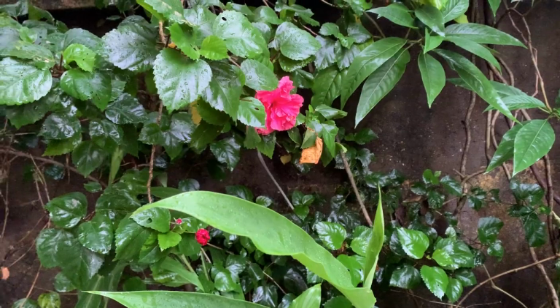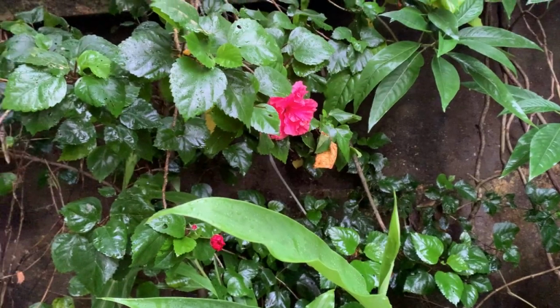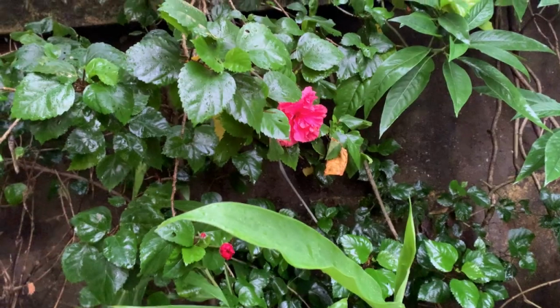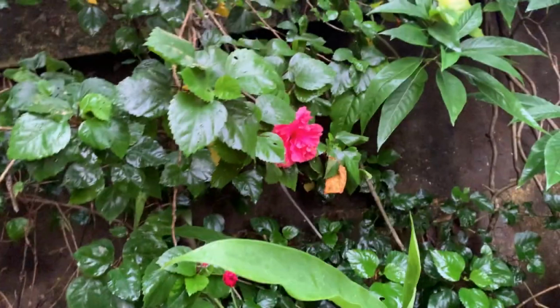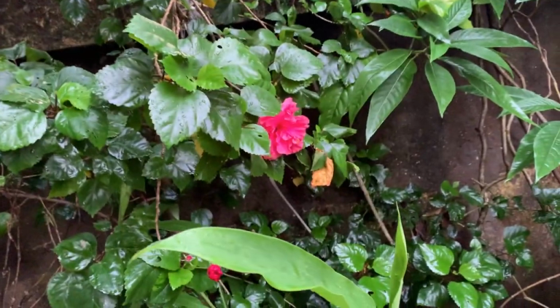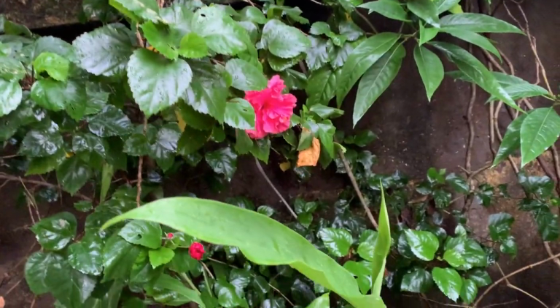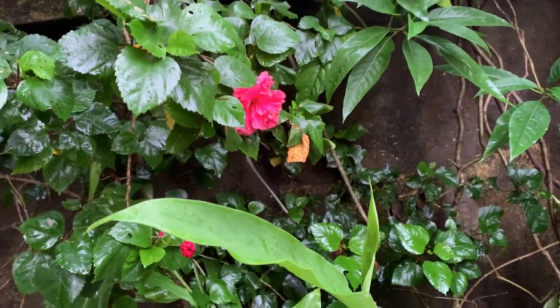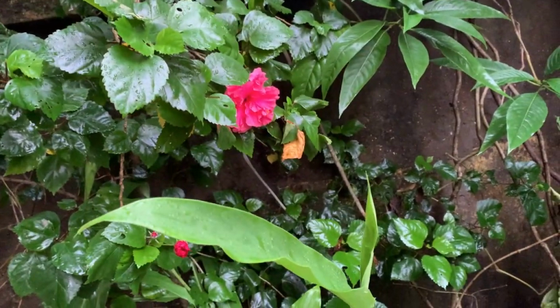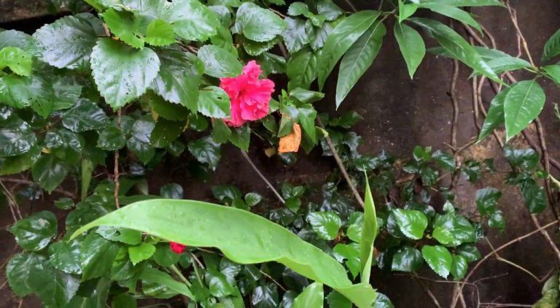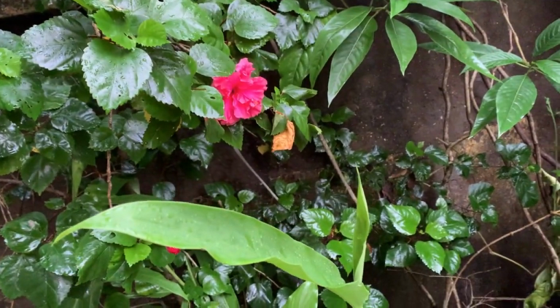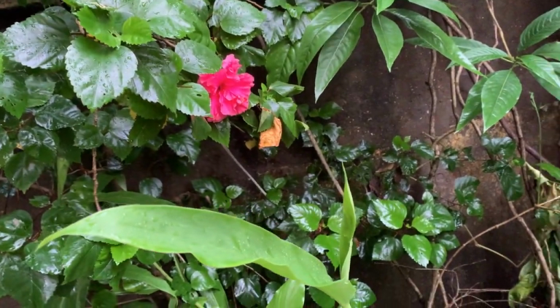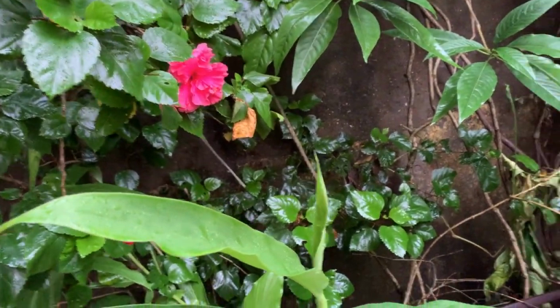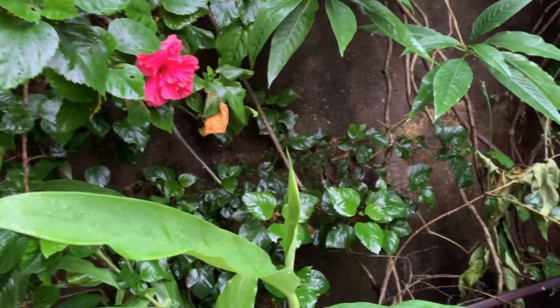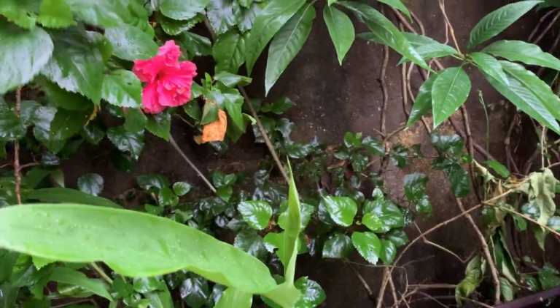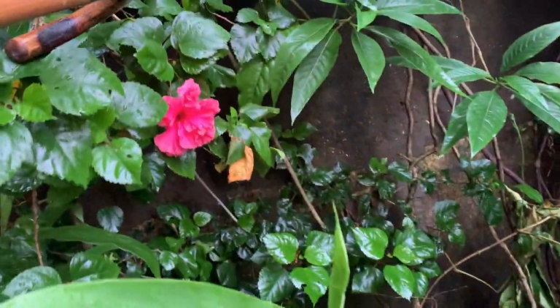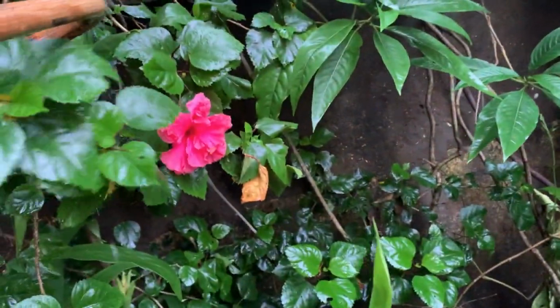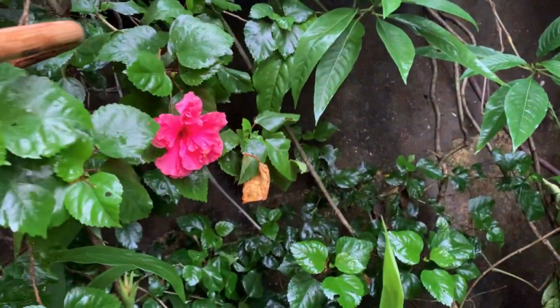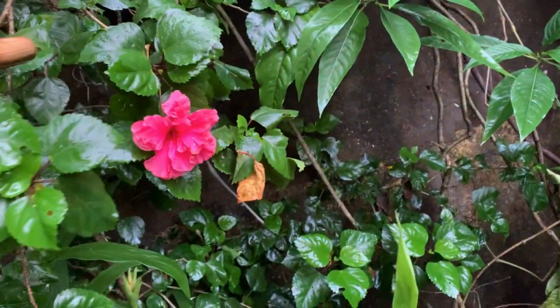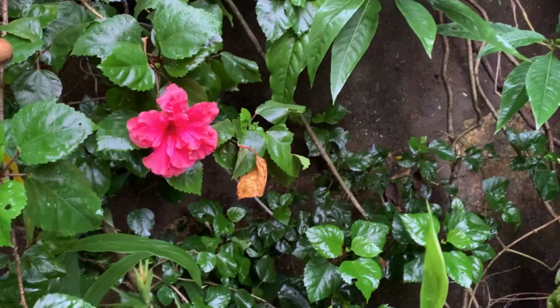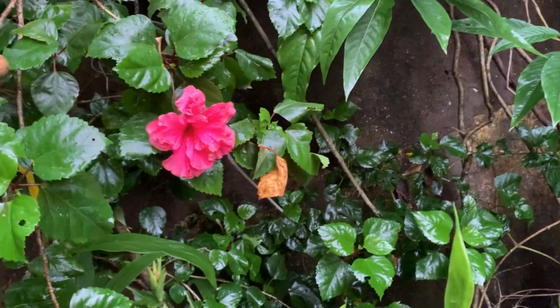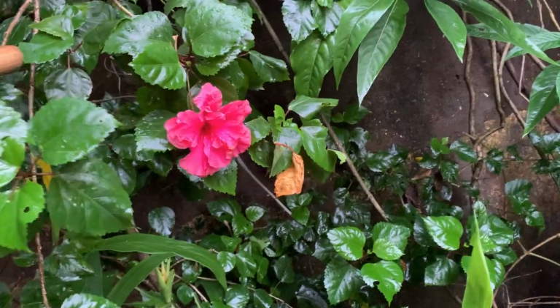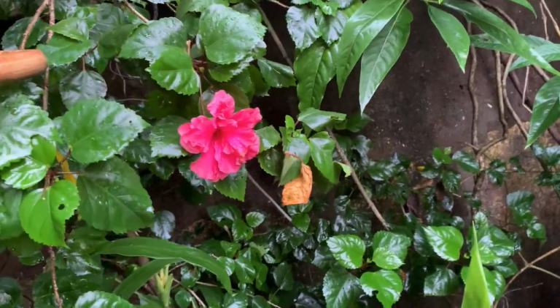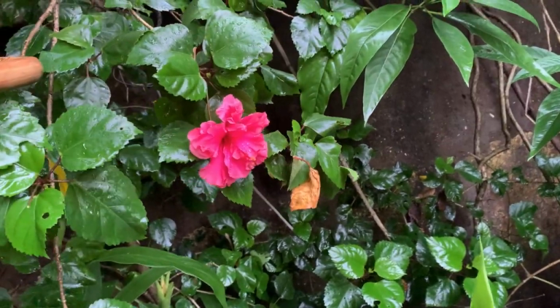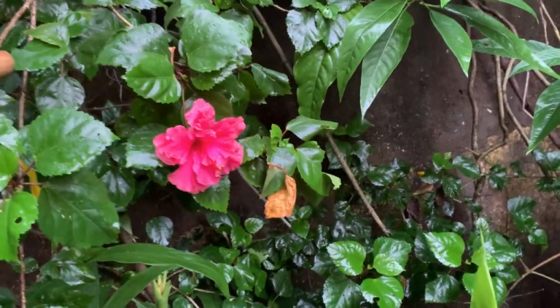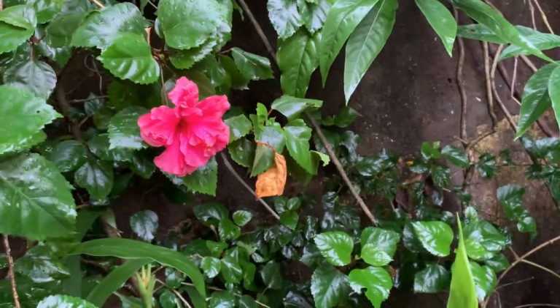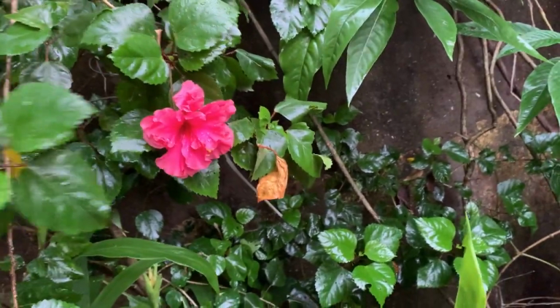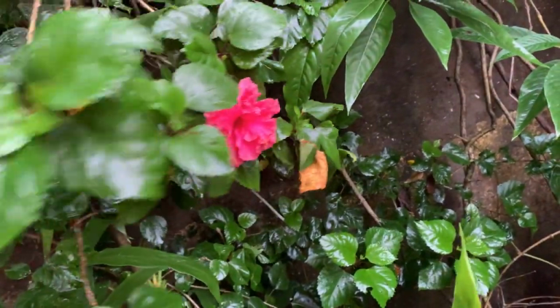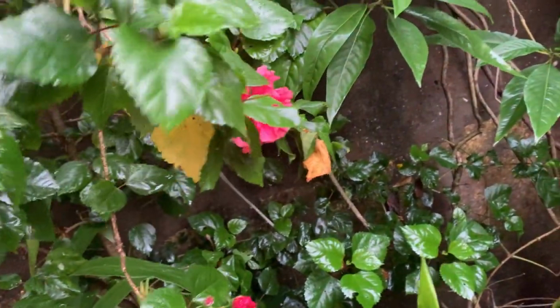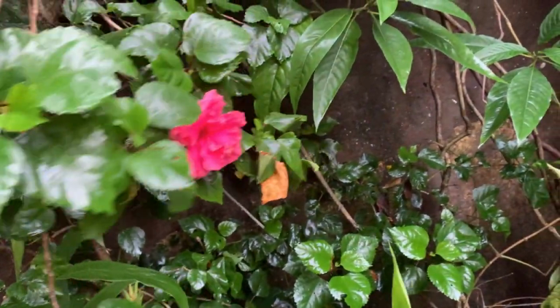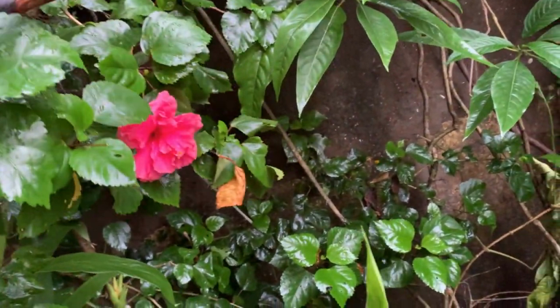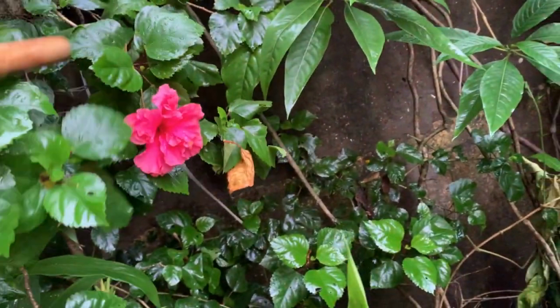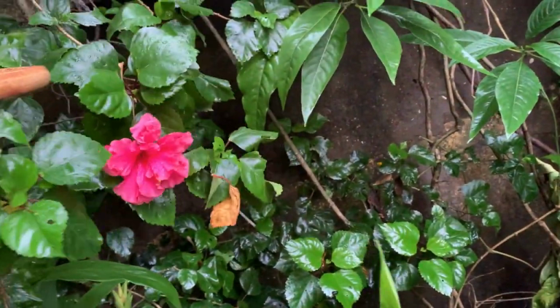This is another one. This is the deshi type. You can see the color — this light pink color.